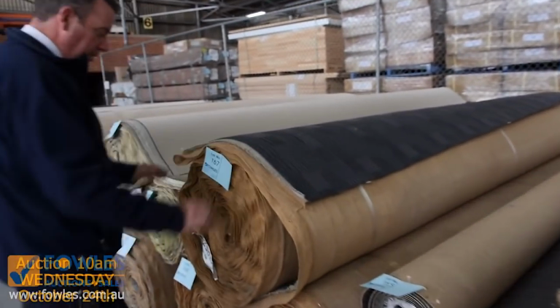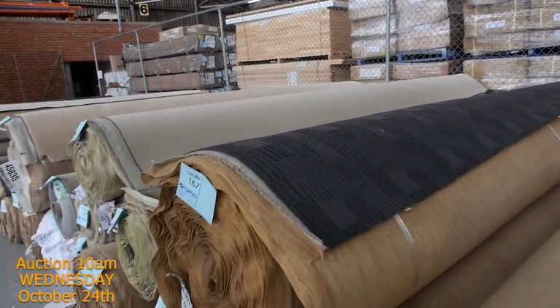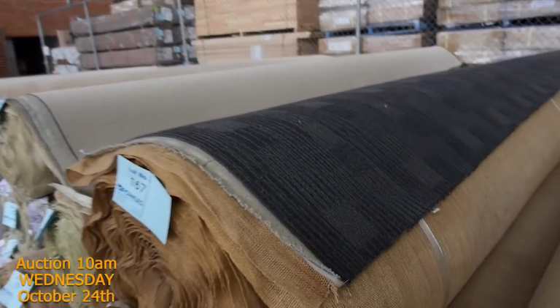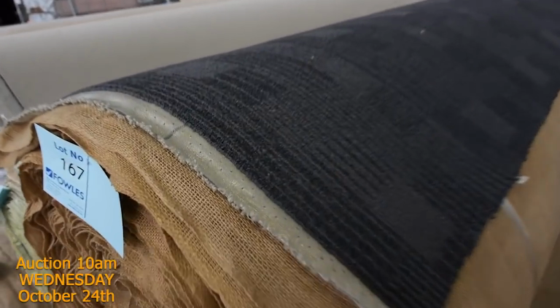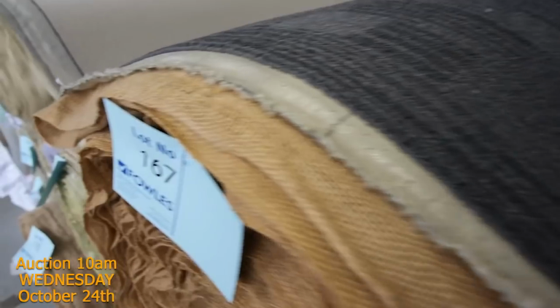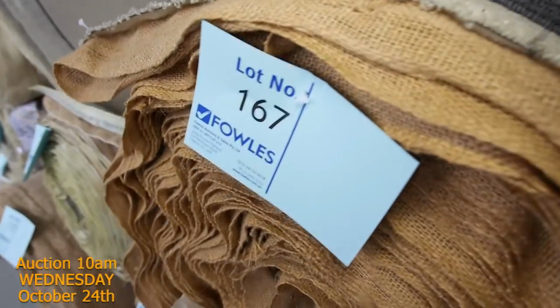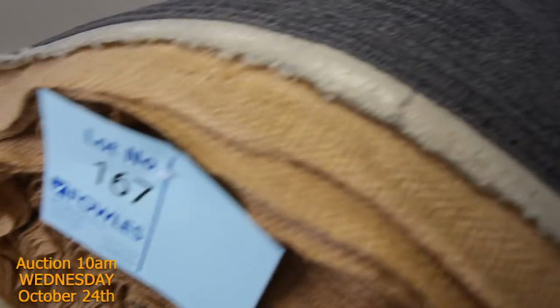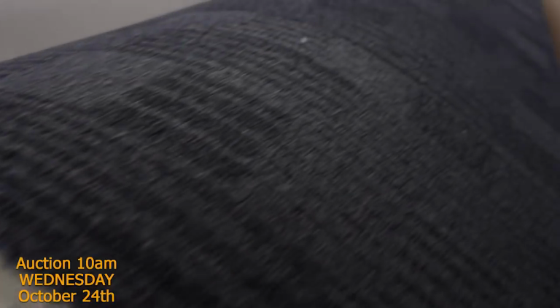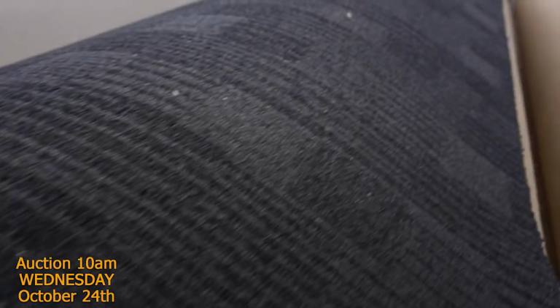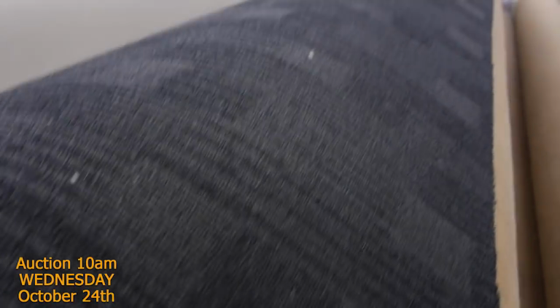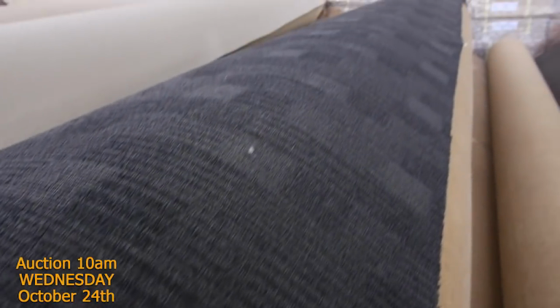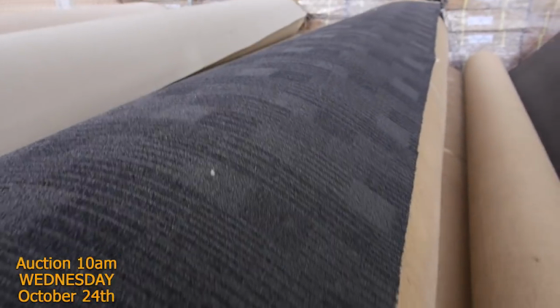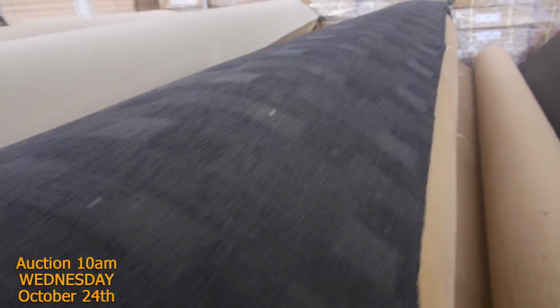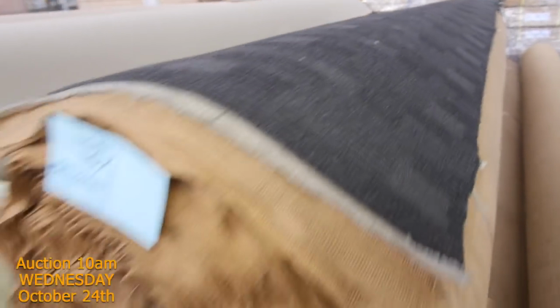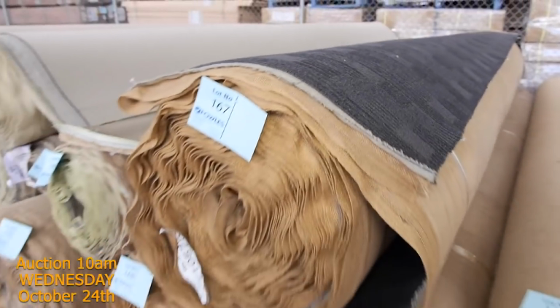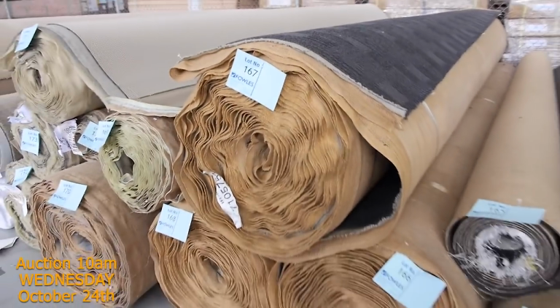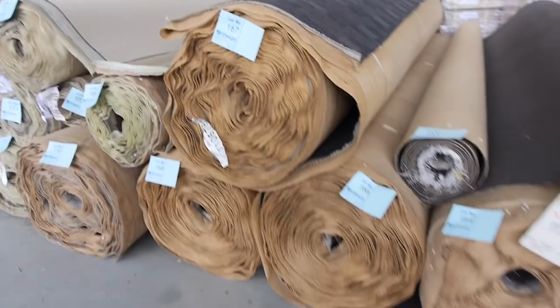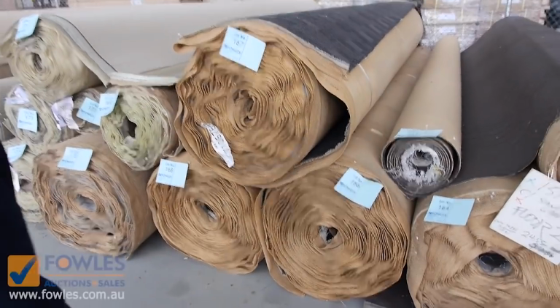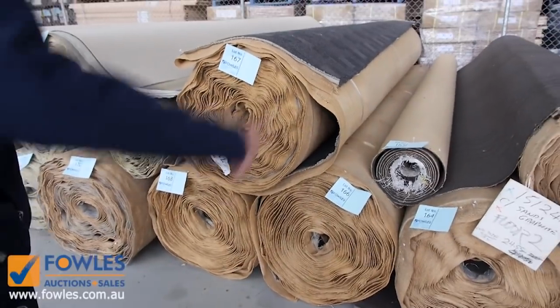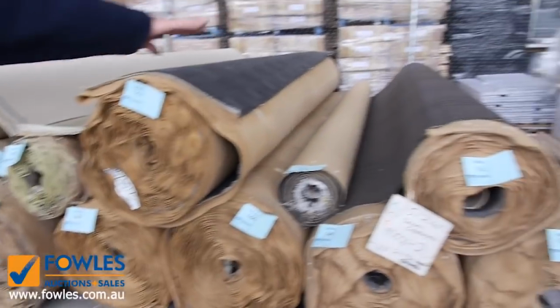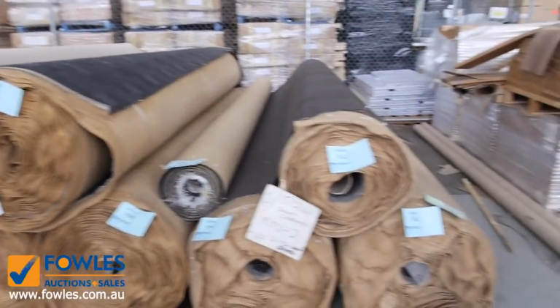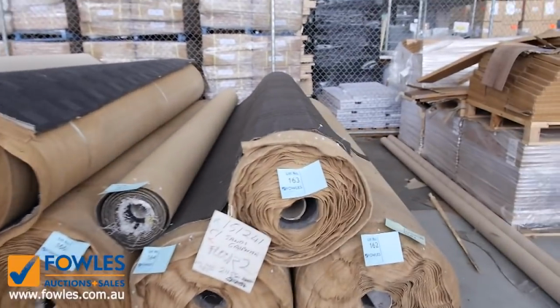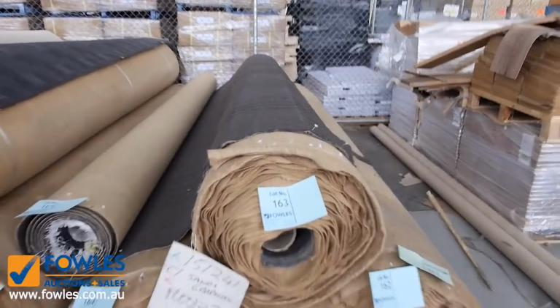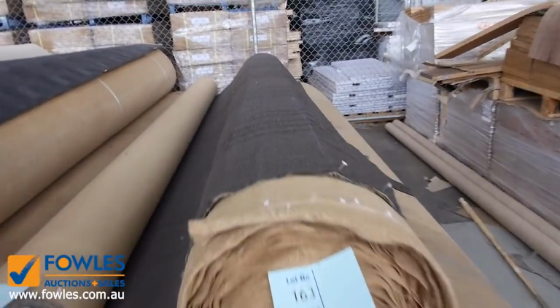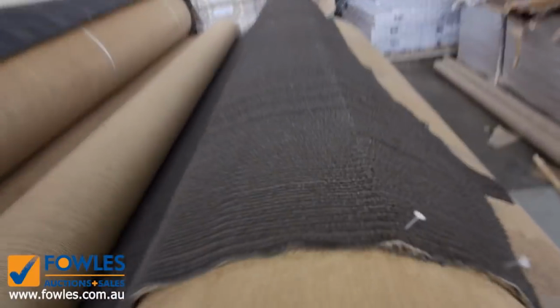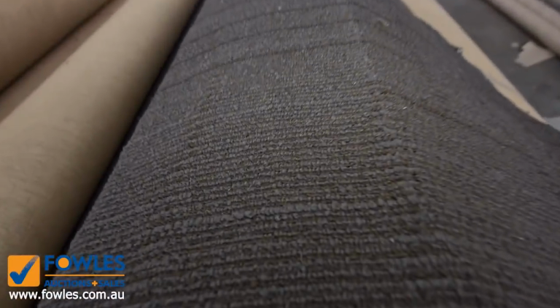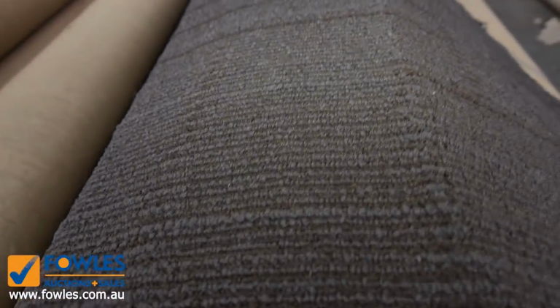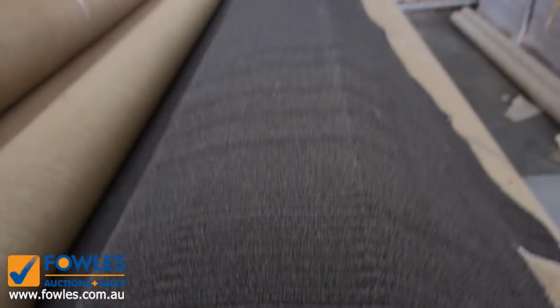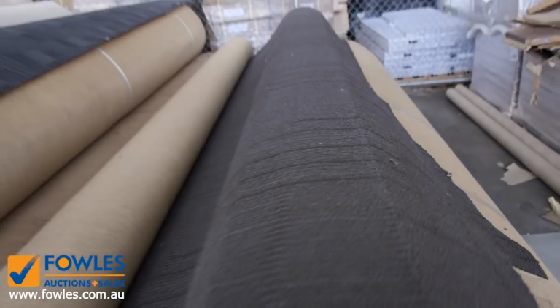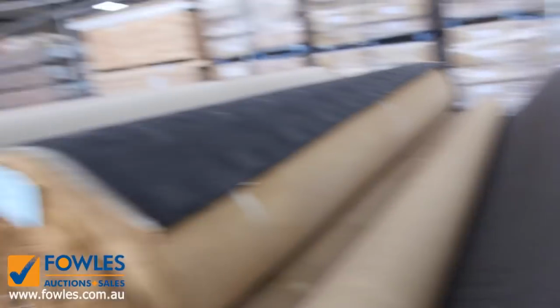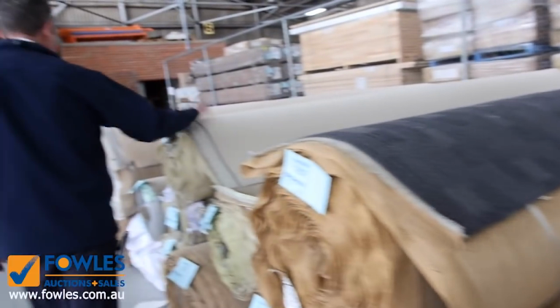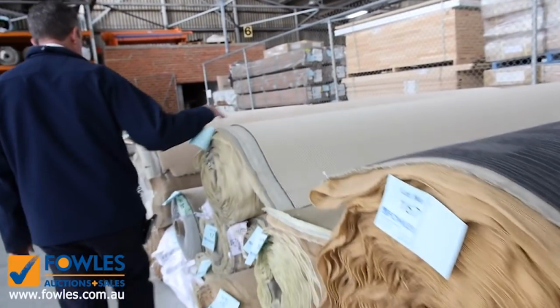Have a look at this solution-dyed commercial carpet — nice chunk, good pattern through there — three nice big rolls of that, starting from $25 a linear metre. The brown is a slight variation of it. Again, commercial heavy-duty carpet with lots of loop pile through here.